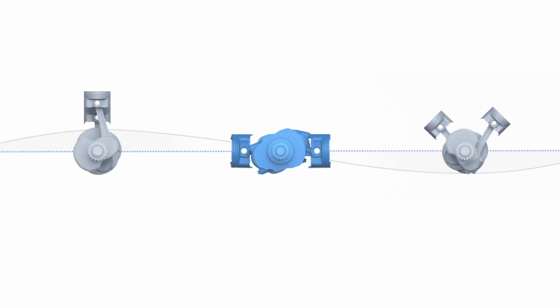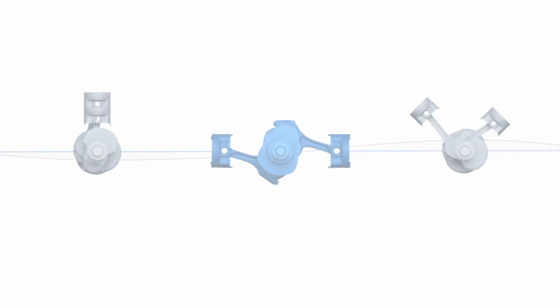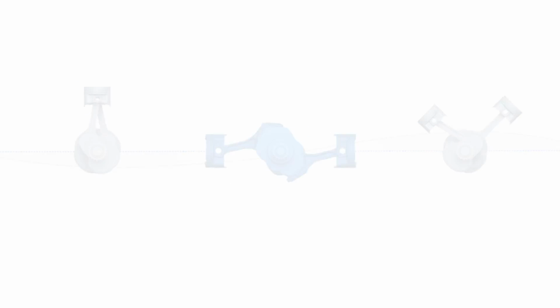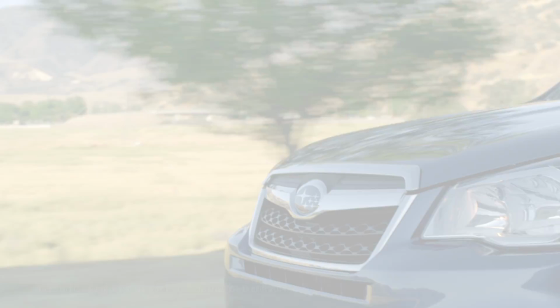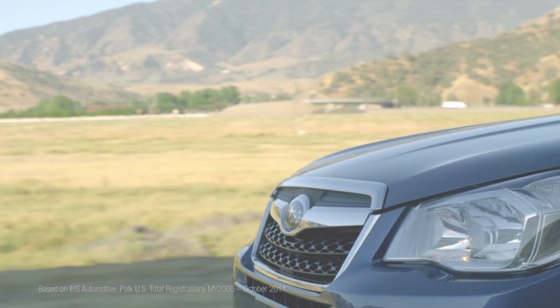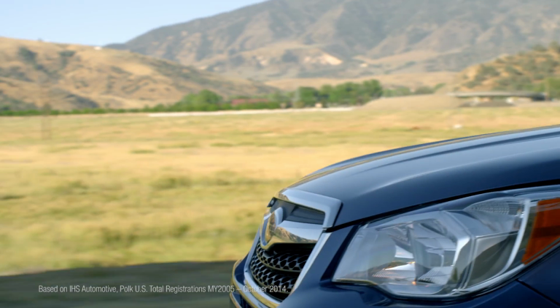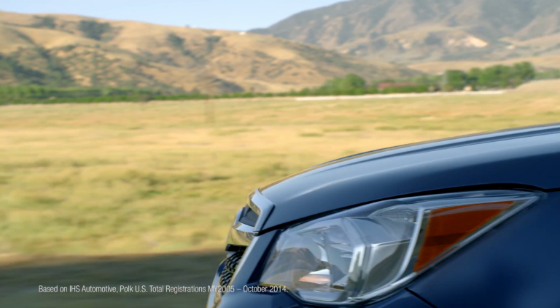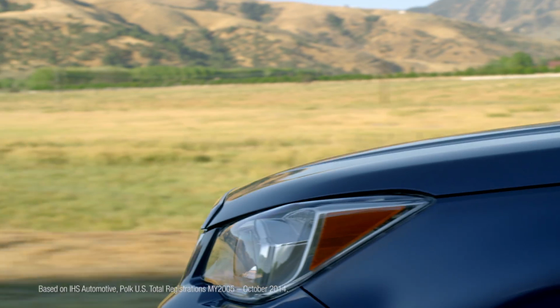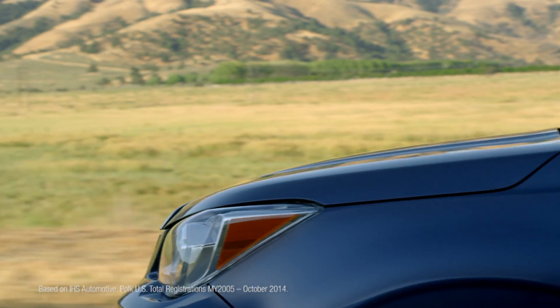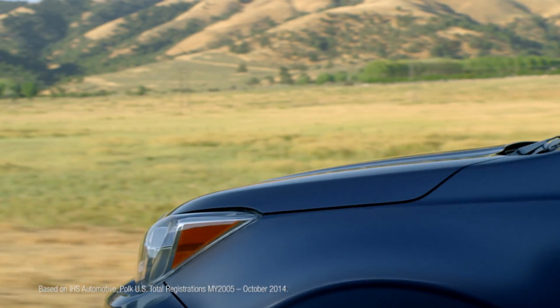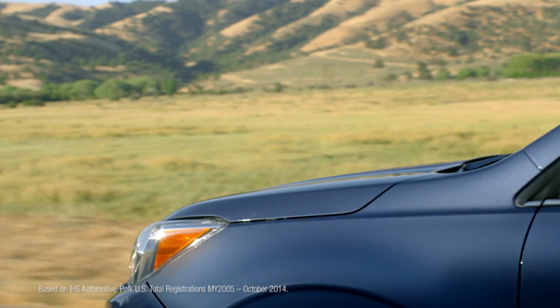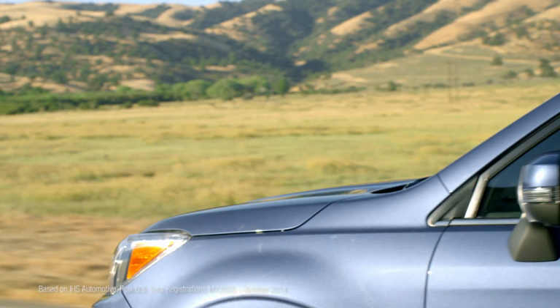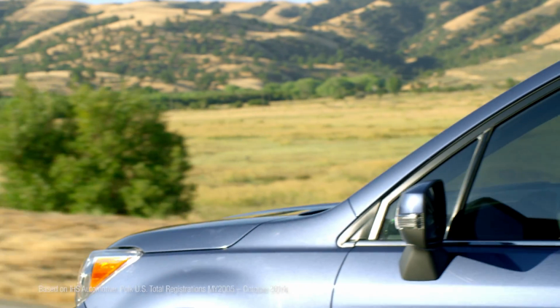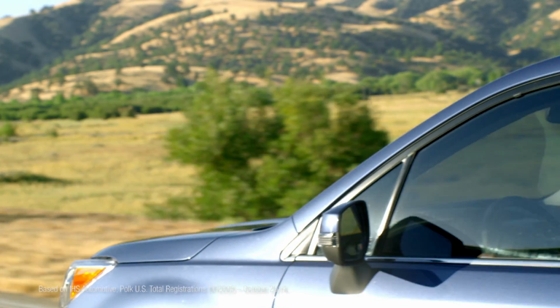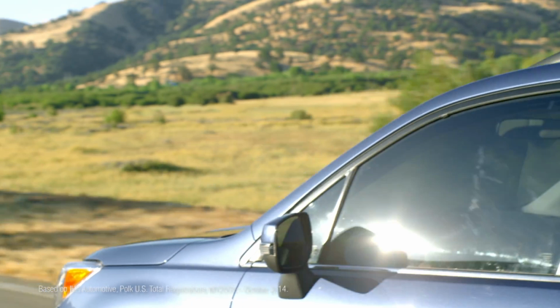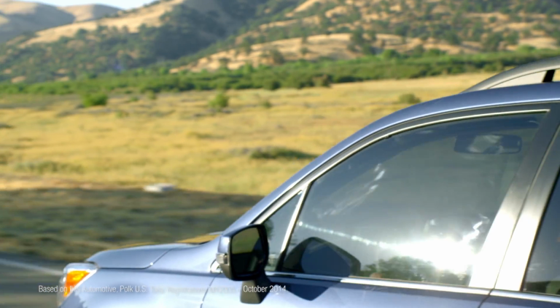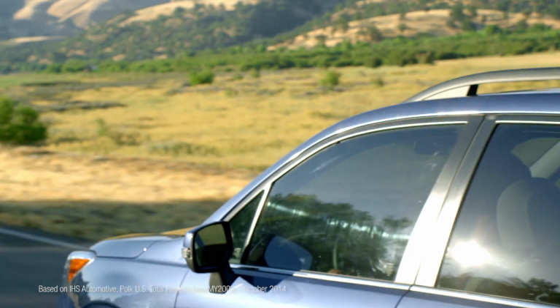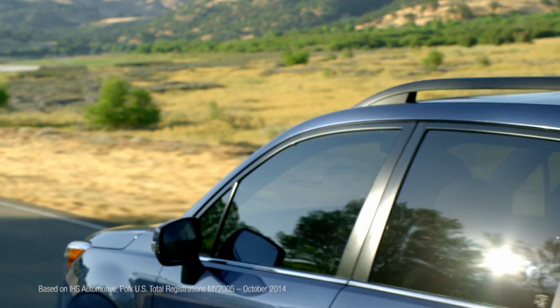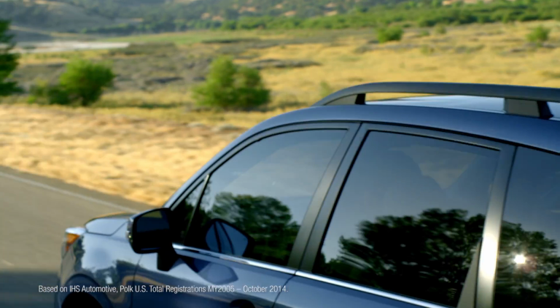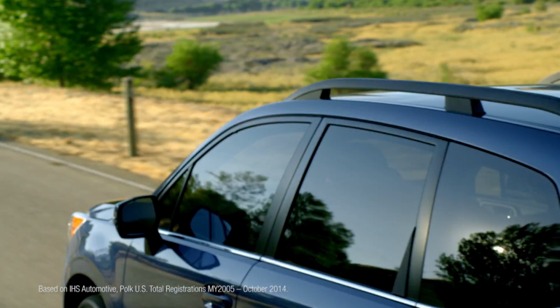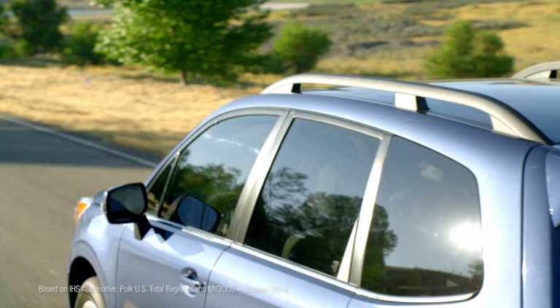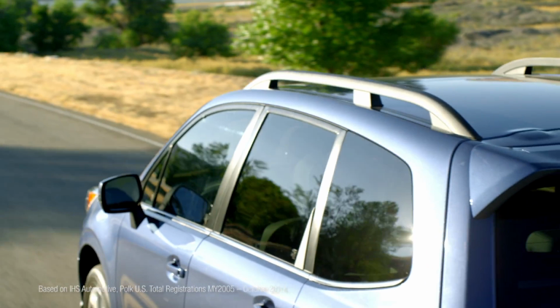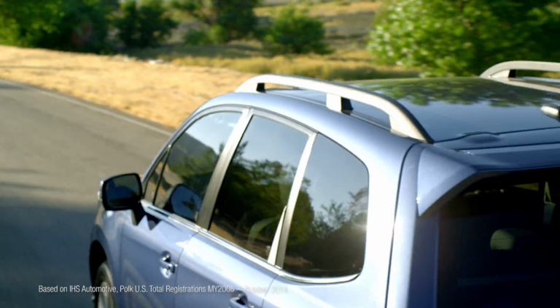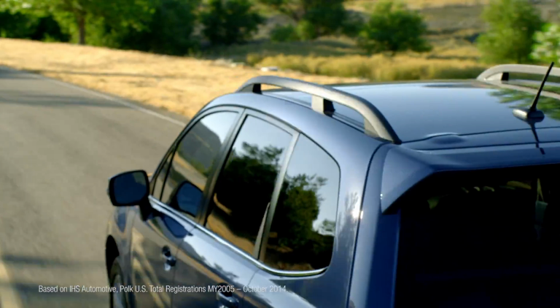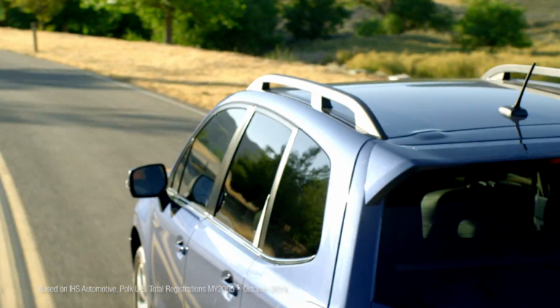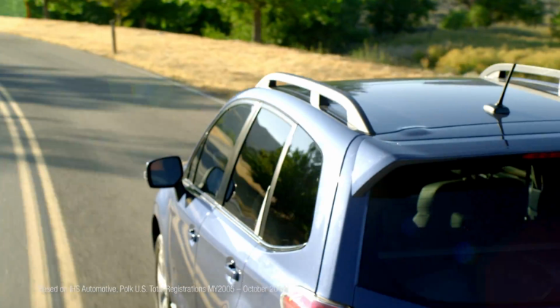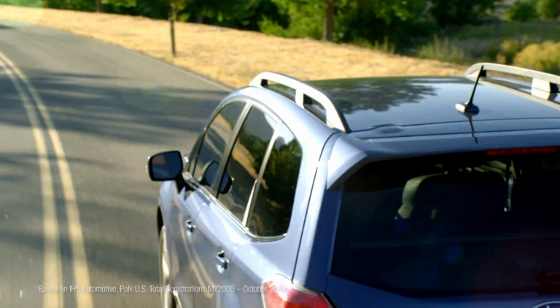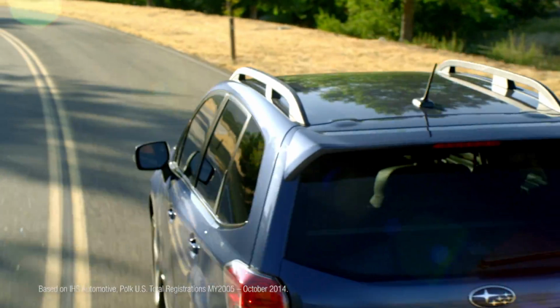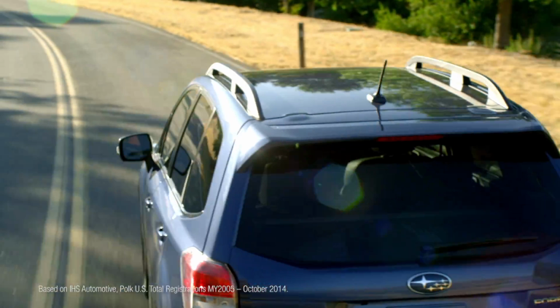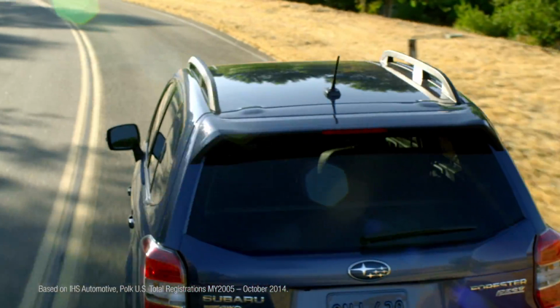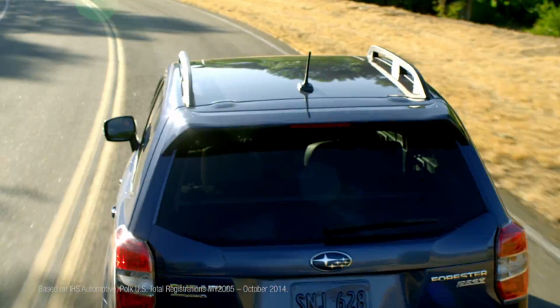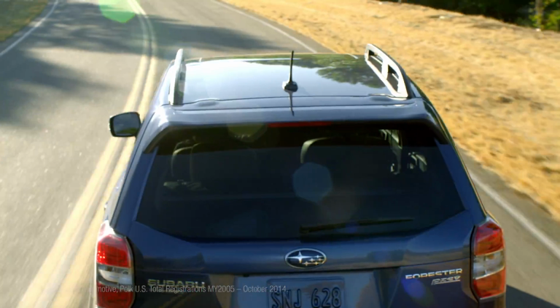Engines subjected to less vibration are smoother operating, which provides a smoother ride. It's why 95% of Subaru vehicles built in the last 10 years are still on the road today.